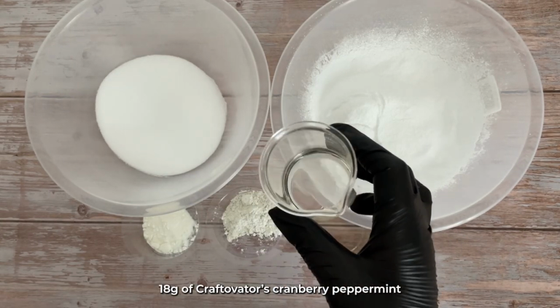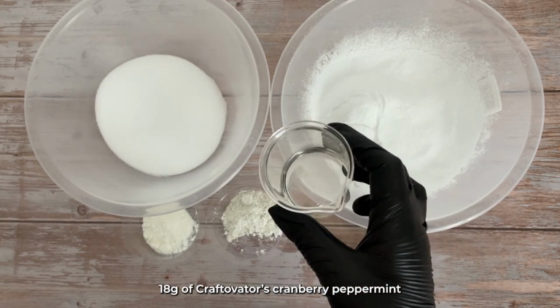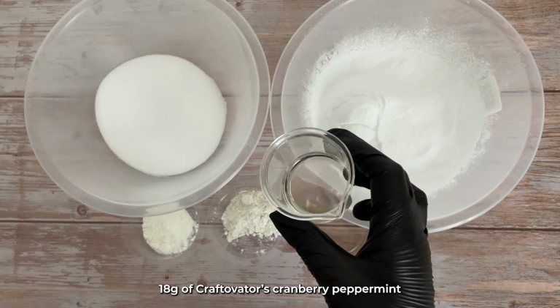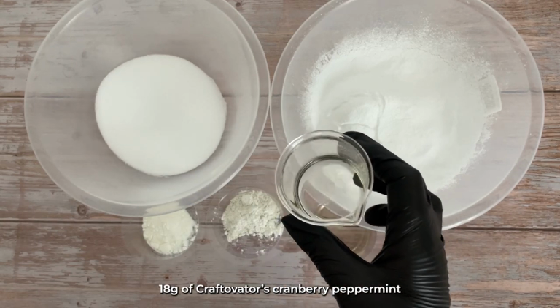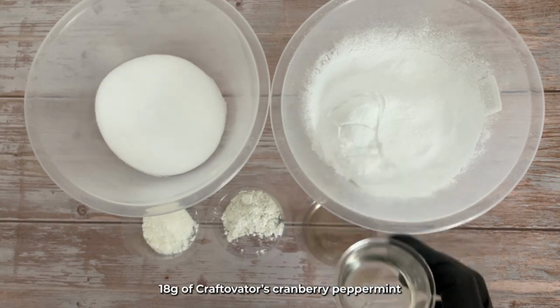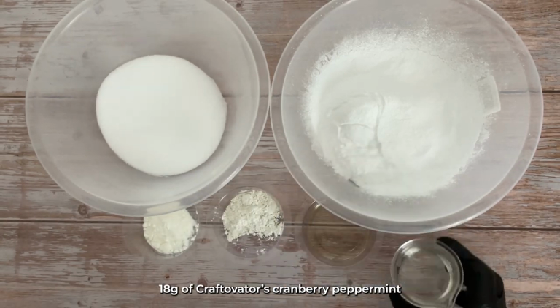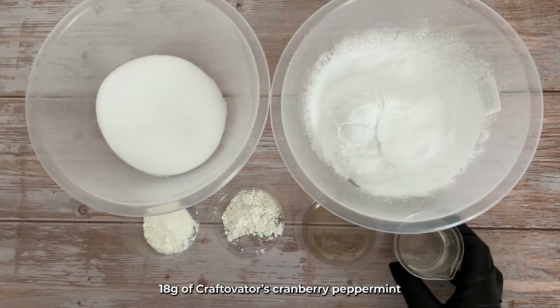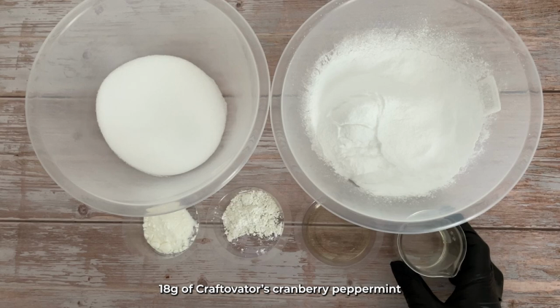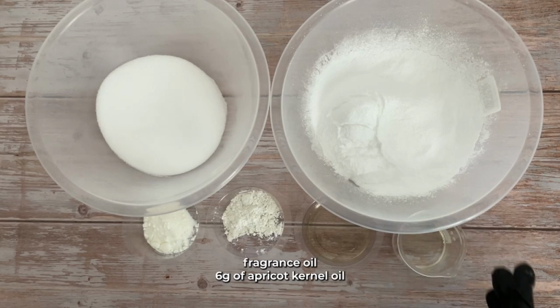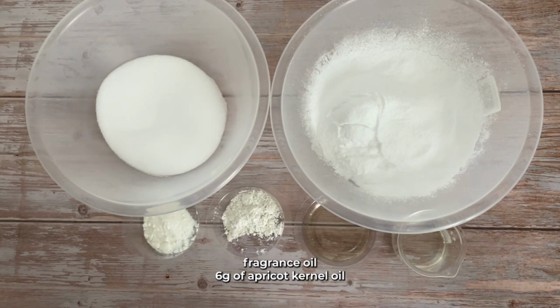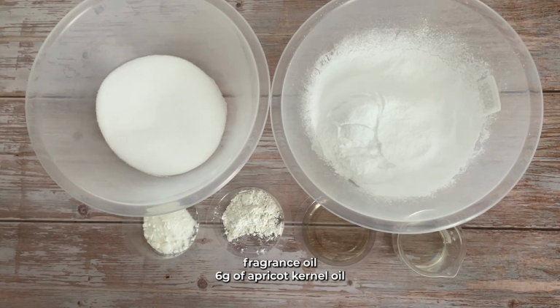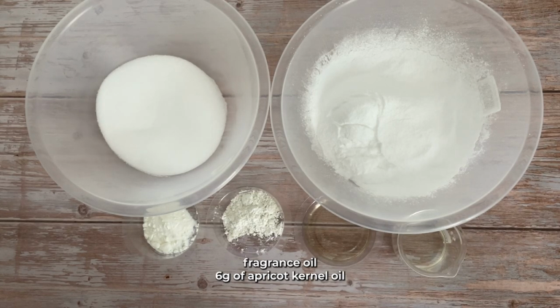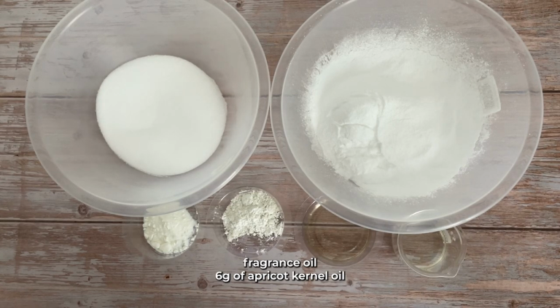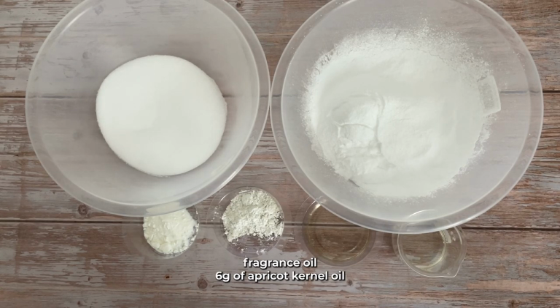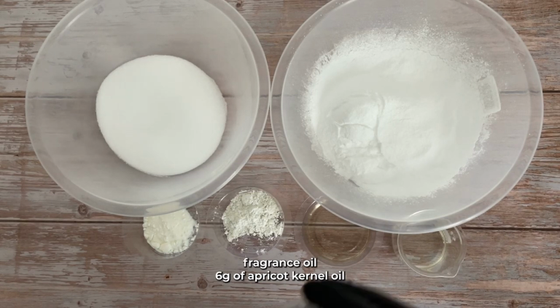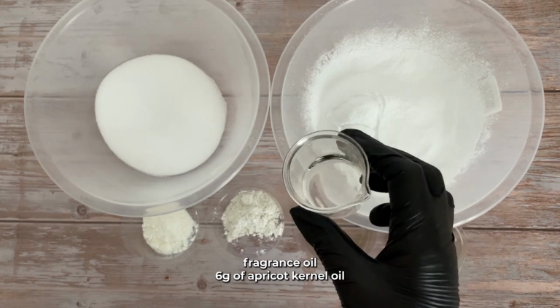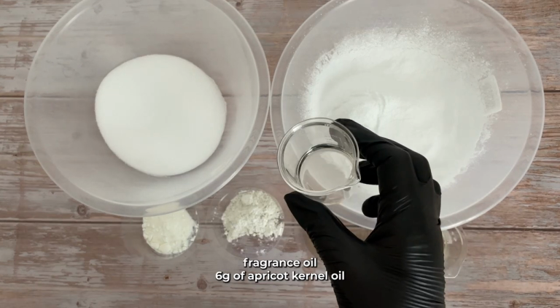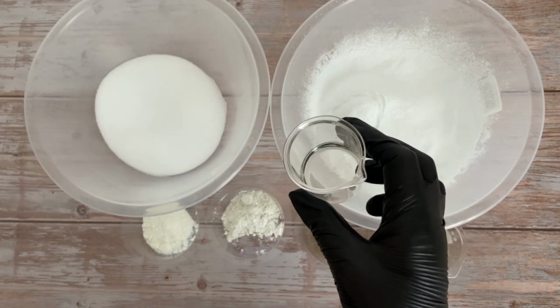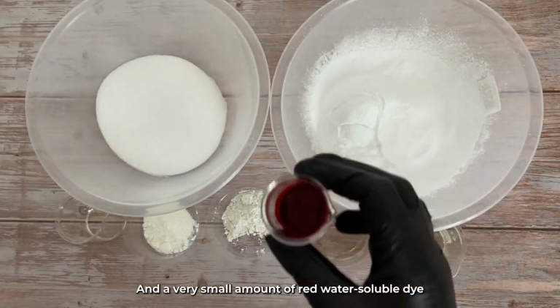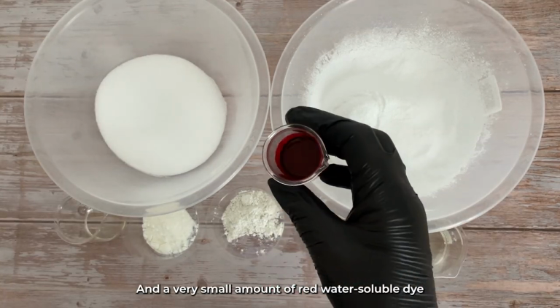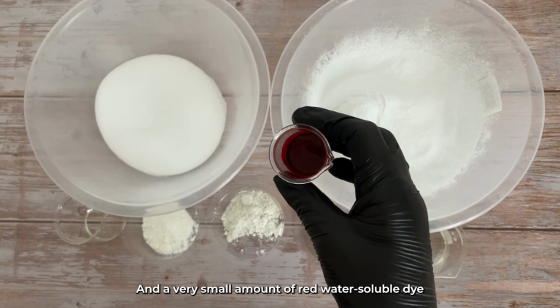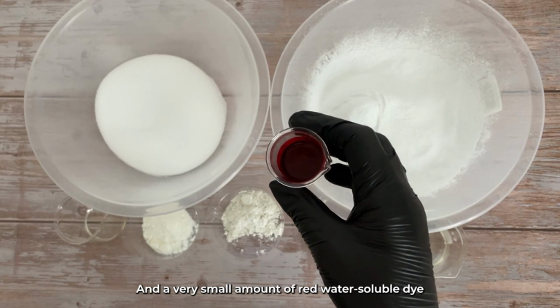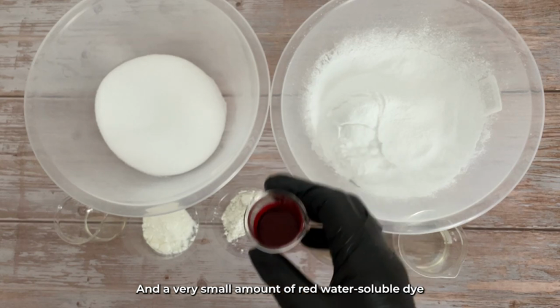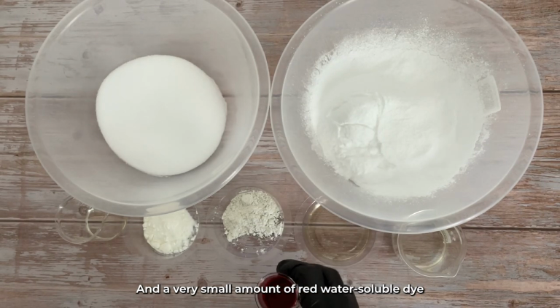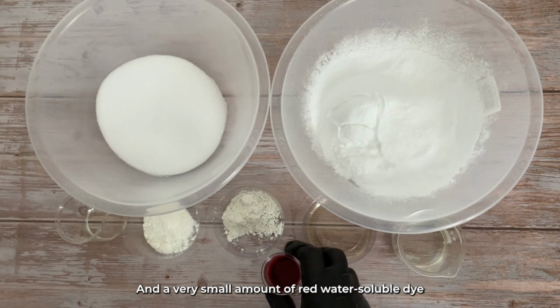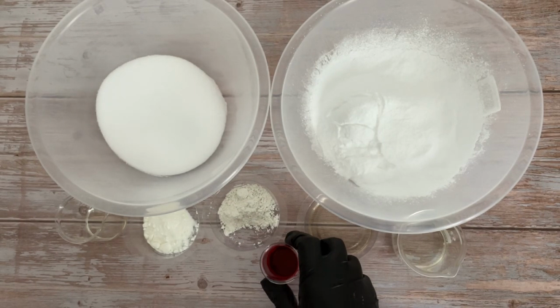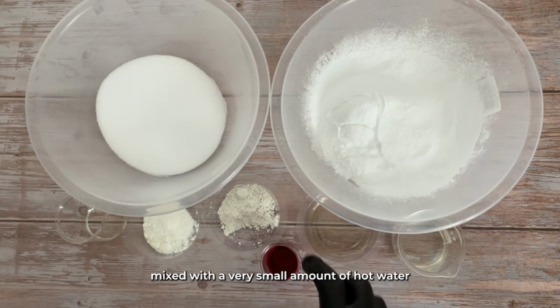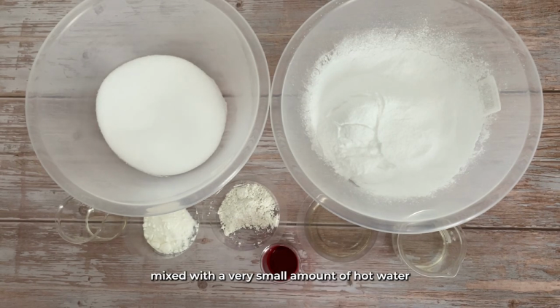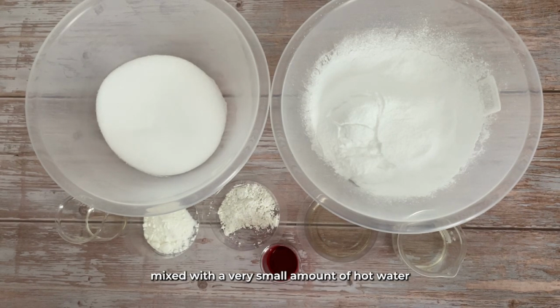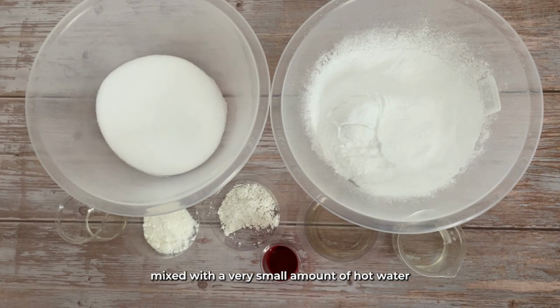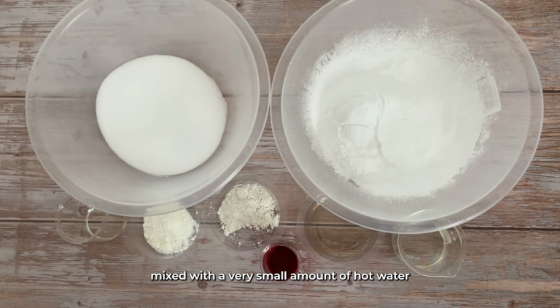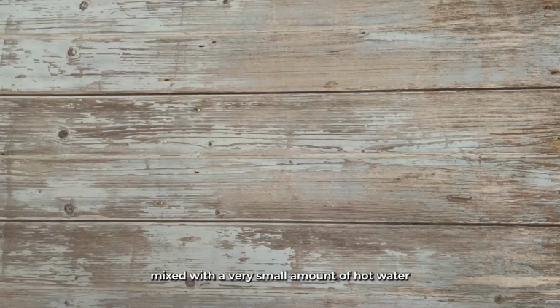You'll also need 18 grams of Craftivator's cranberry peppermint fragrance oil, 6 grams of apricot kernel oil, and a very small amount of red water-soluble dye mixed with a very small amount of hot water.